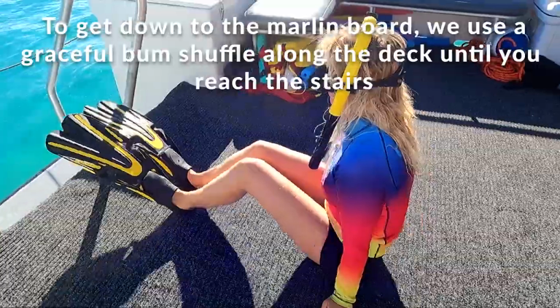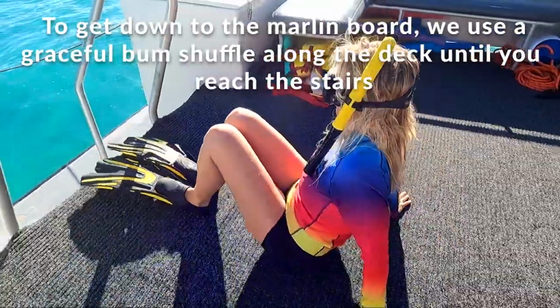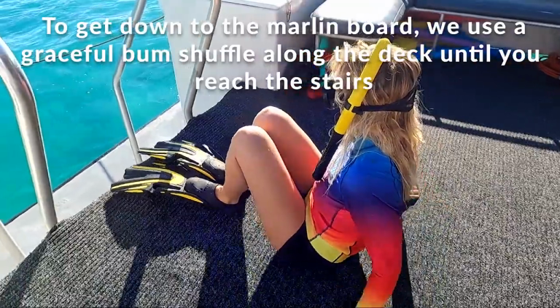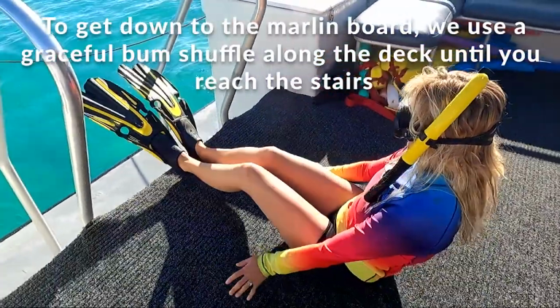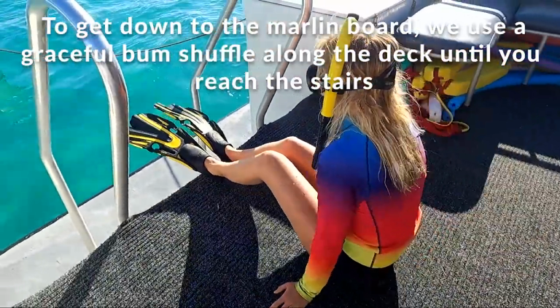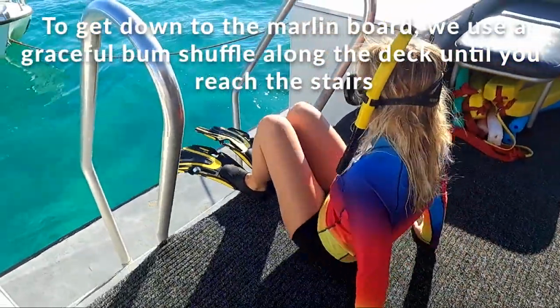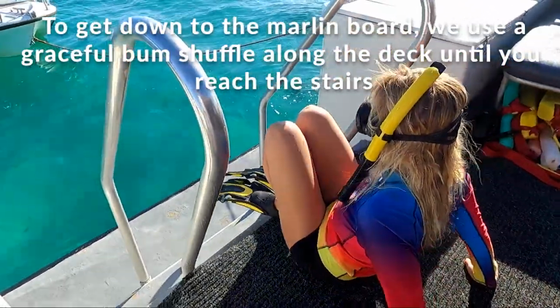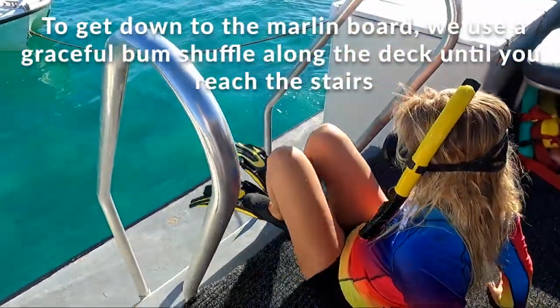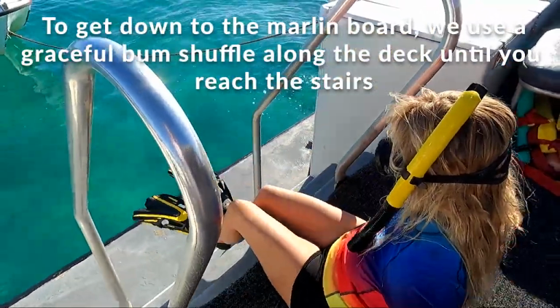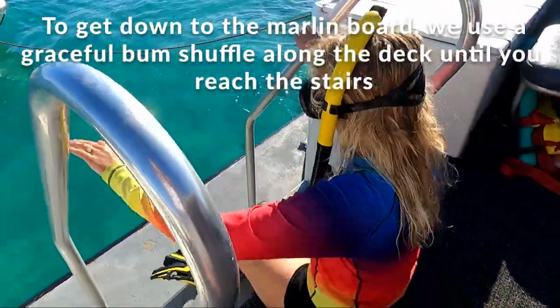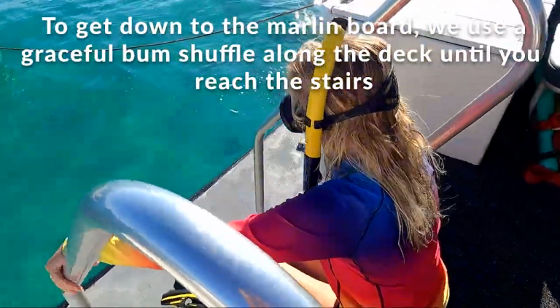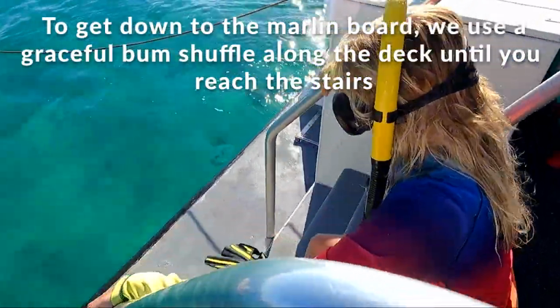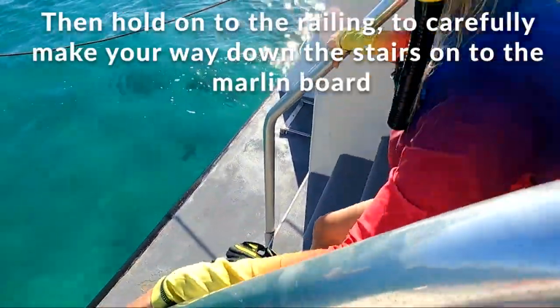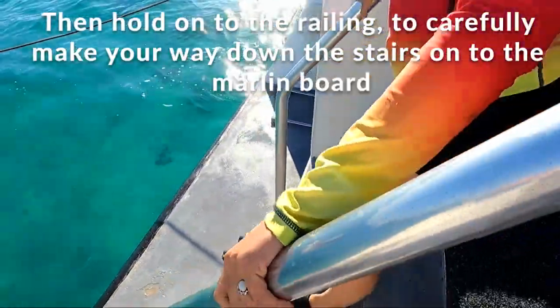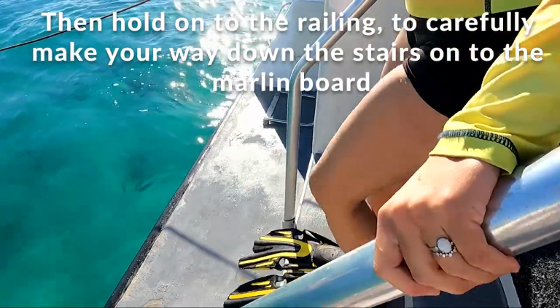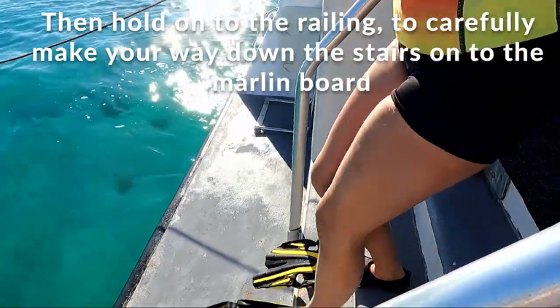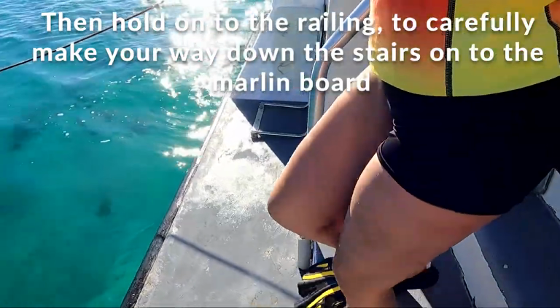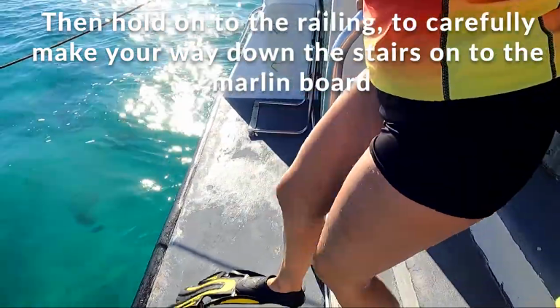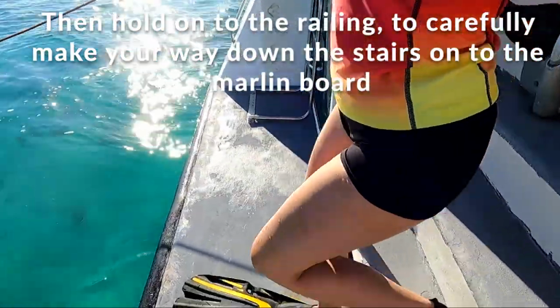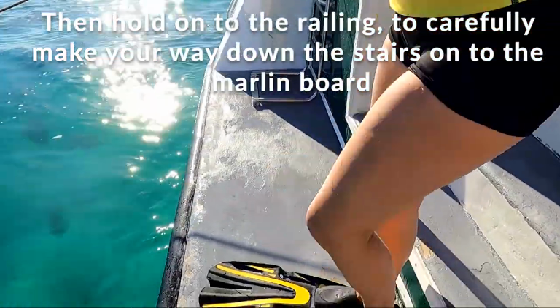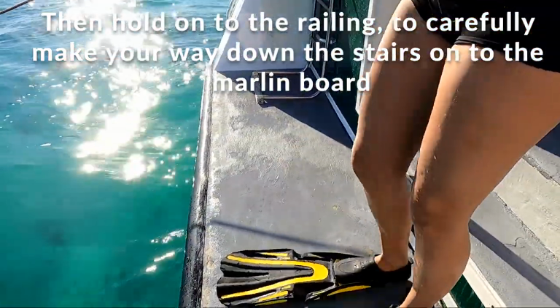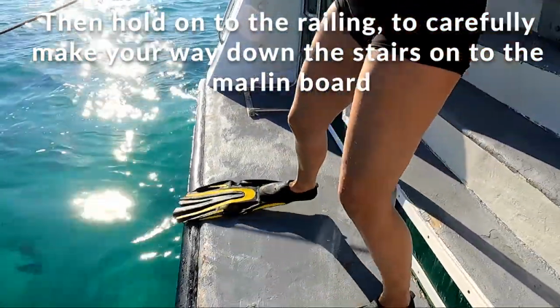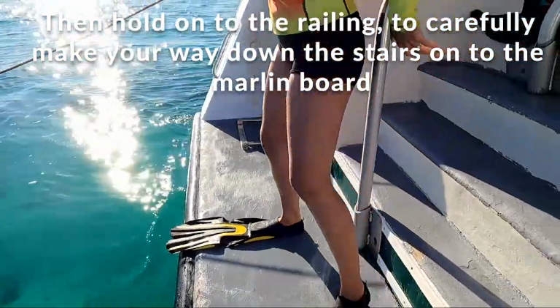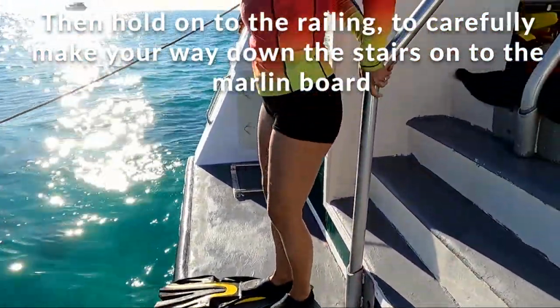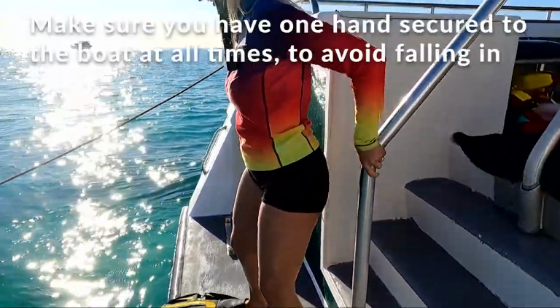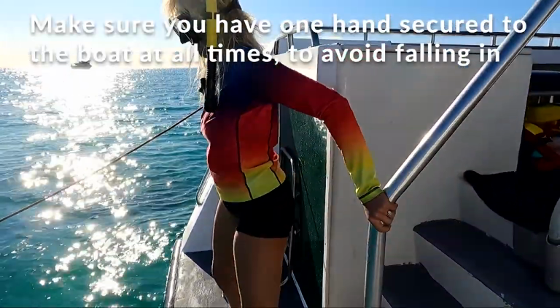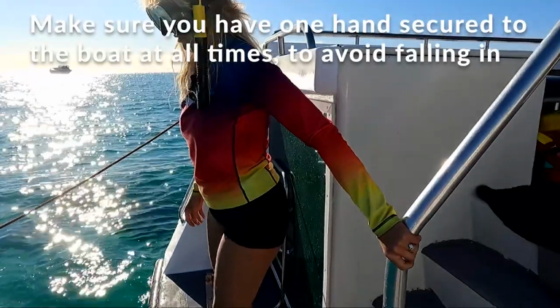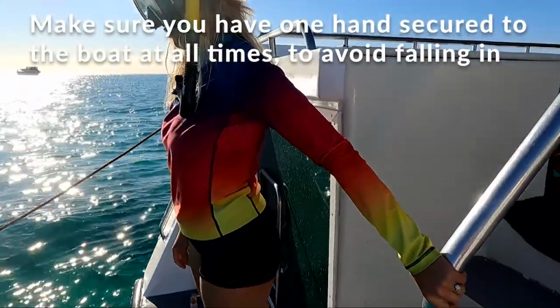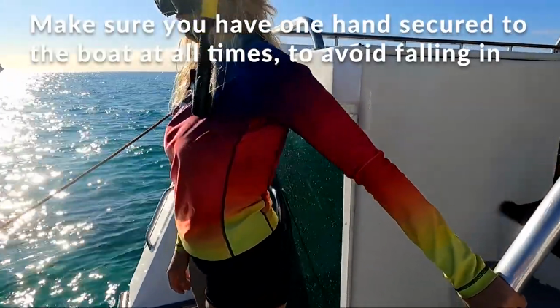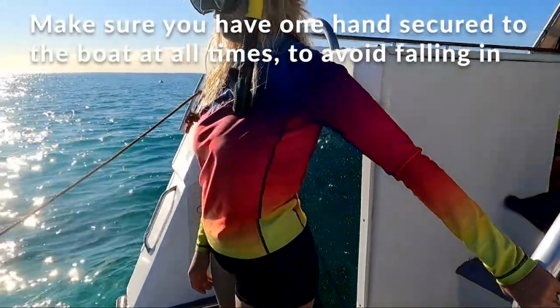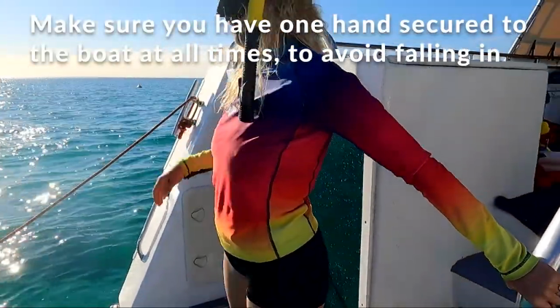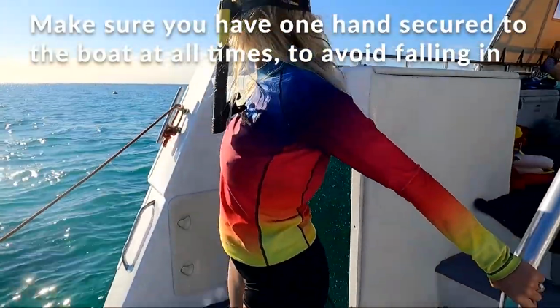To get down to the marlin board, use your graceful bum shuffle, hold onto the railings and carefully make your way down to the marlin board. When you're down on the marlin board, make sure you've got one hand secured to the boat at all times to avoid falling in.